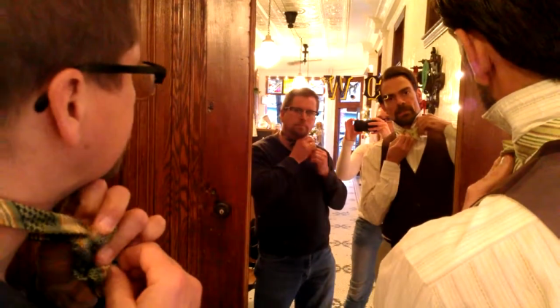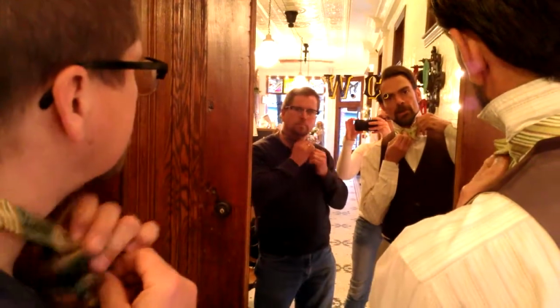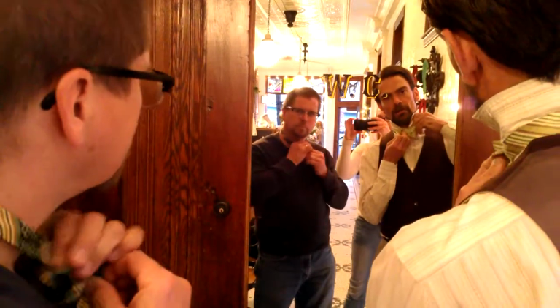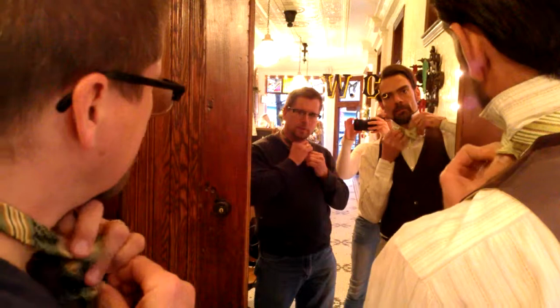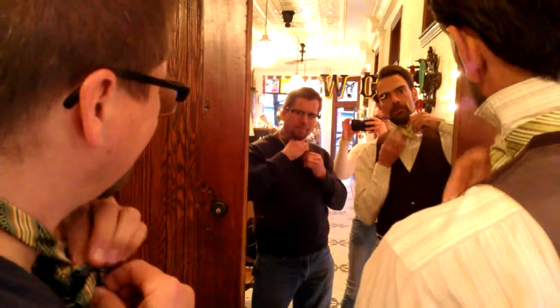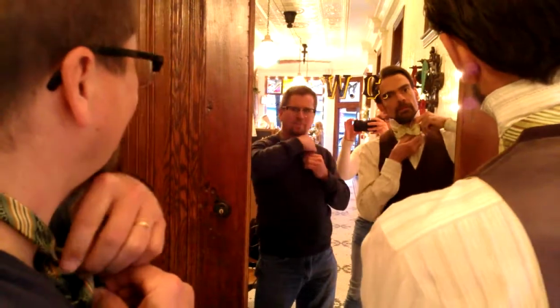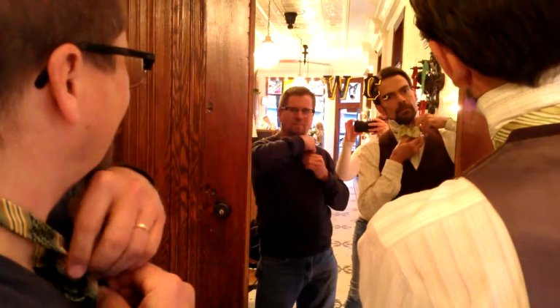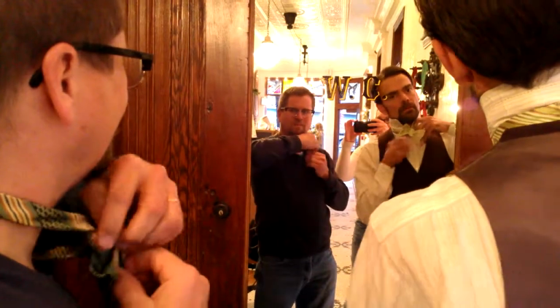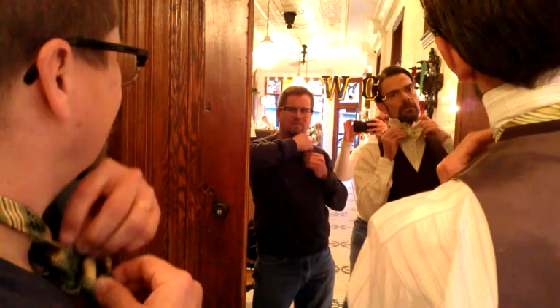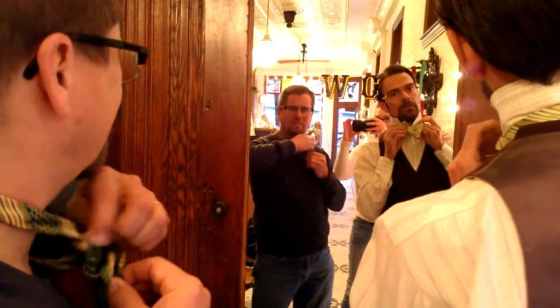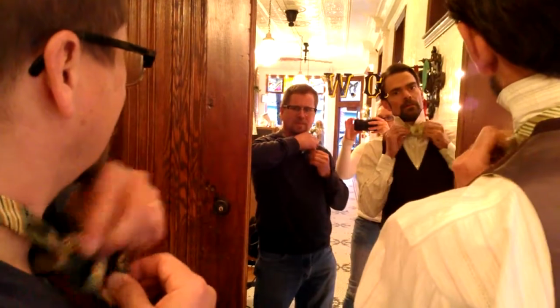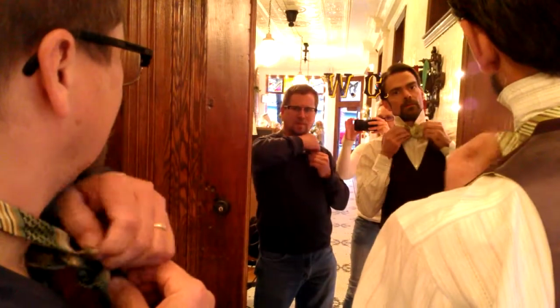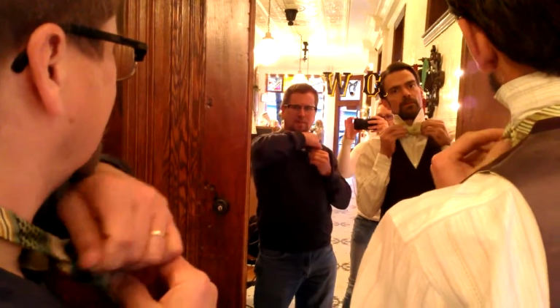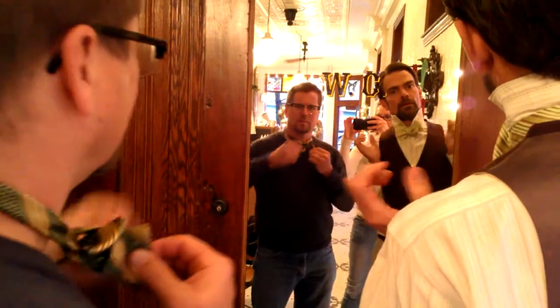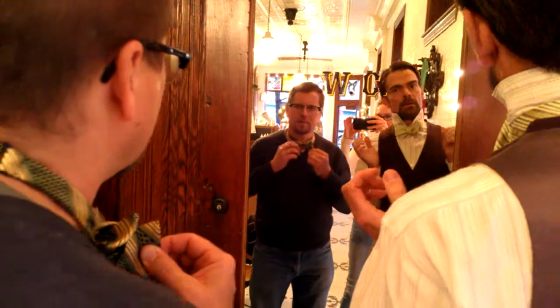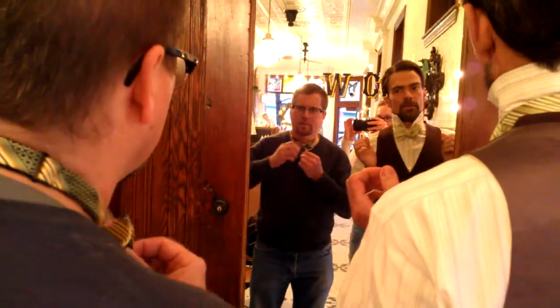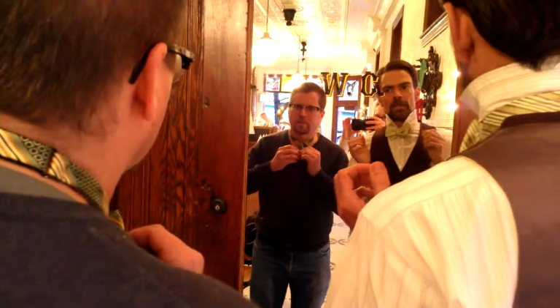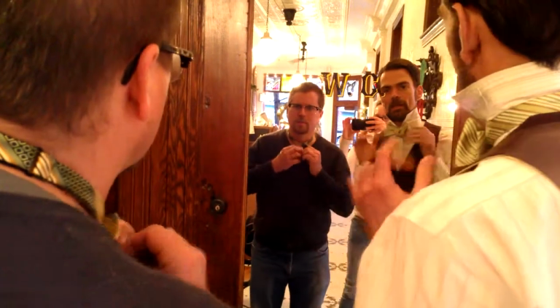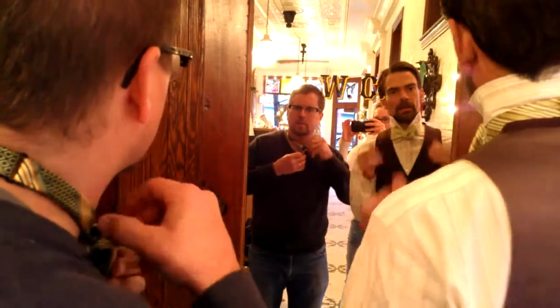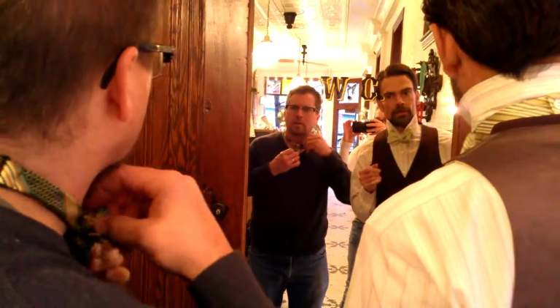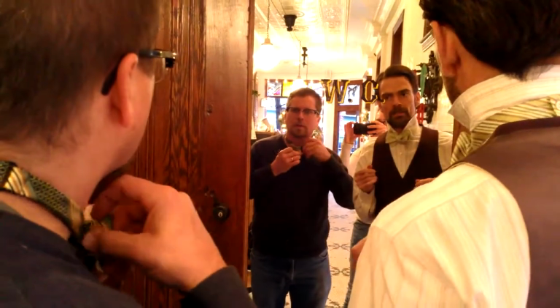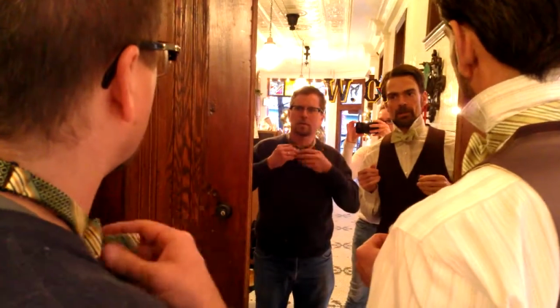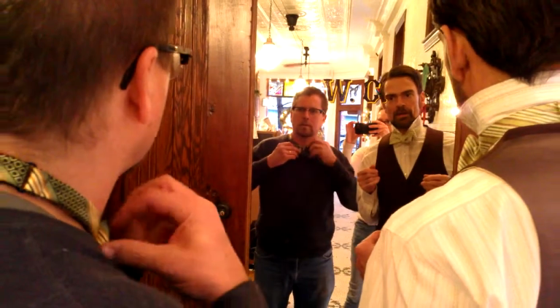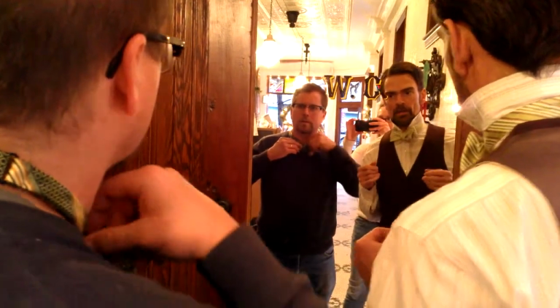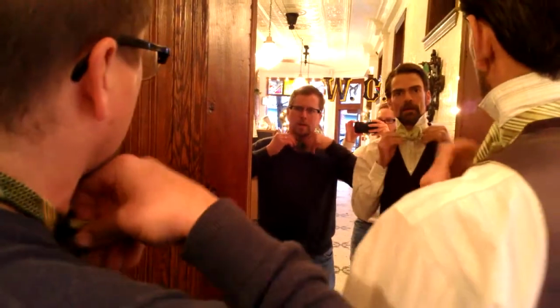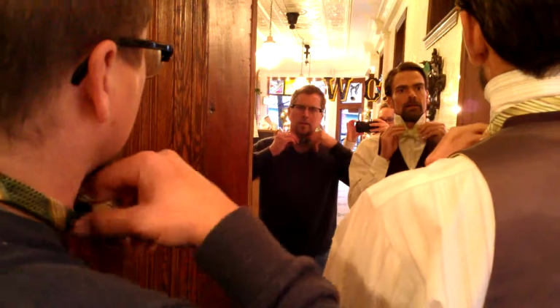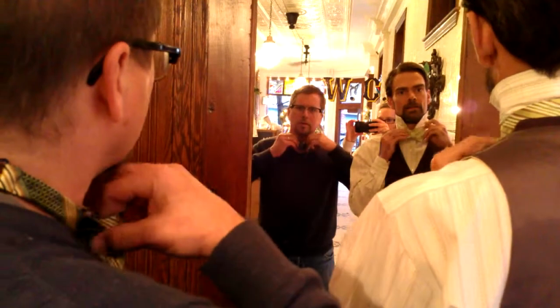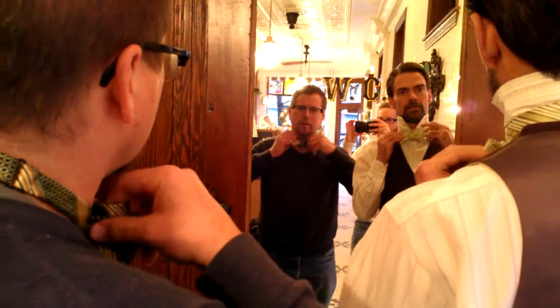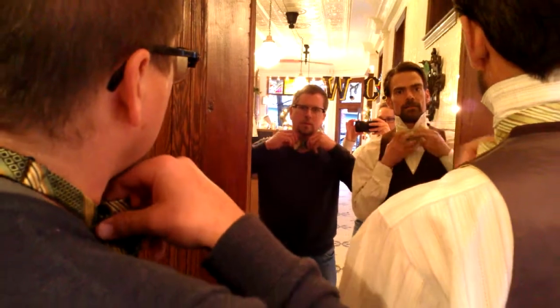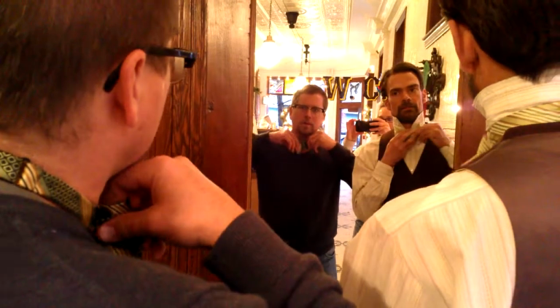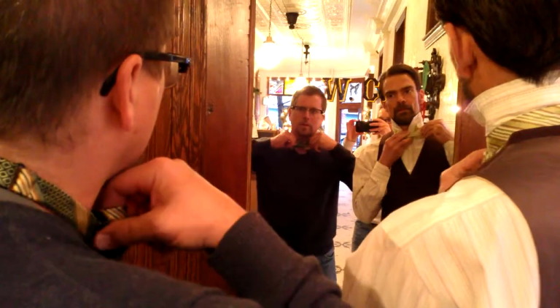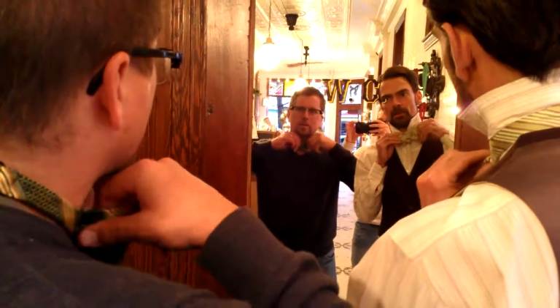This is the hardest part. Then once you get it, kind of release so that you can see where you're at. There we go — that's good, that's great.